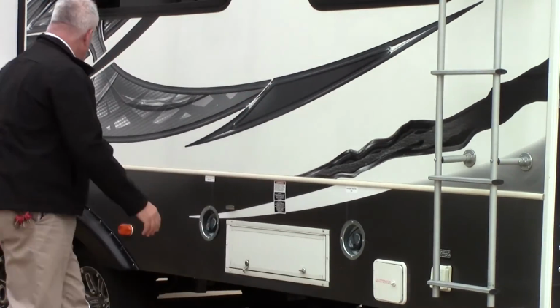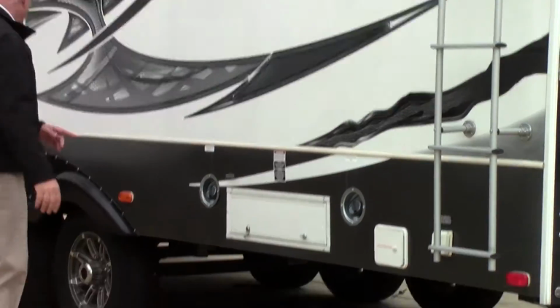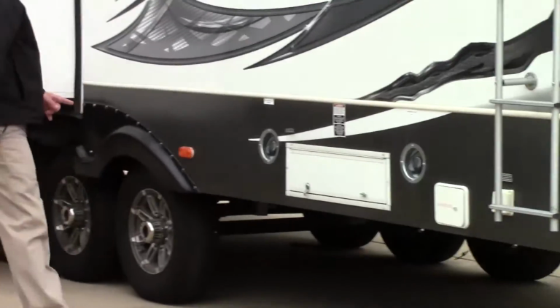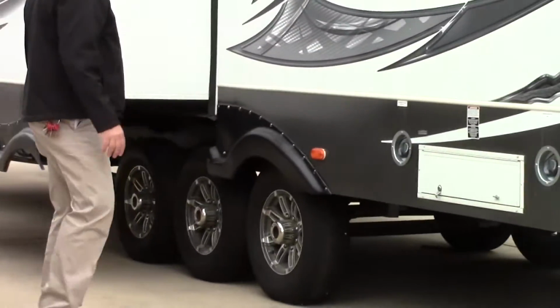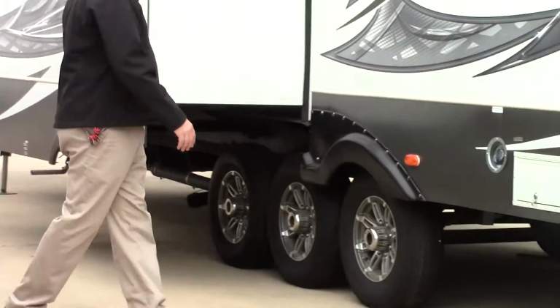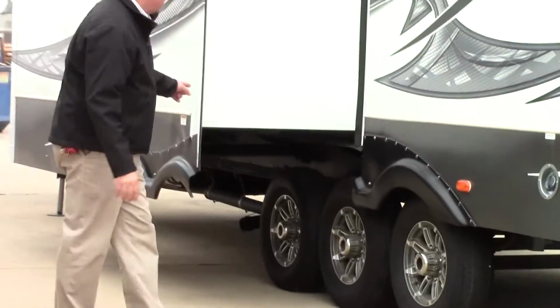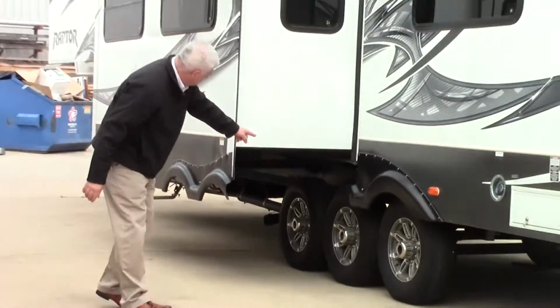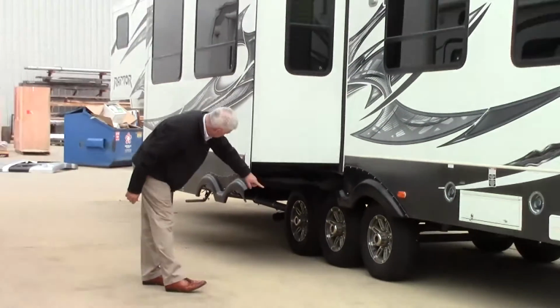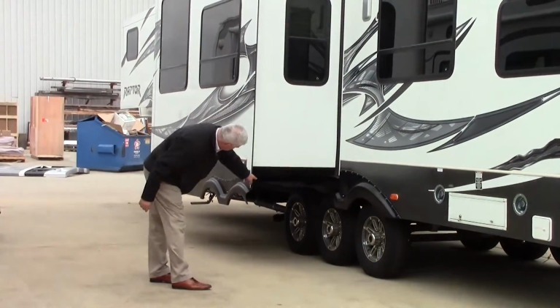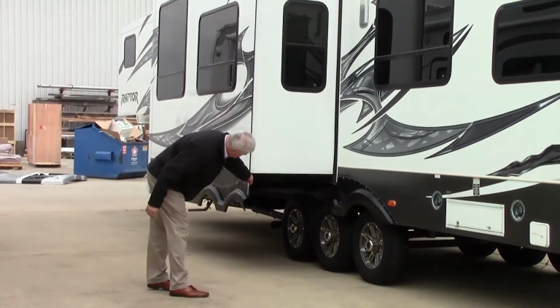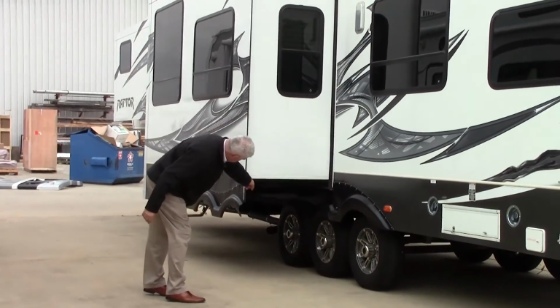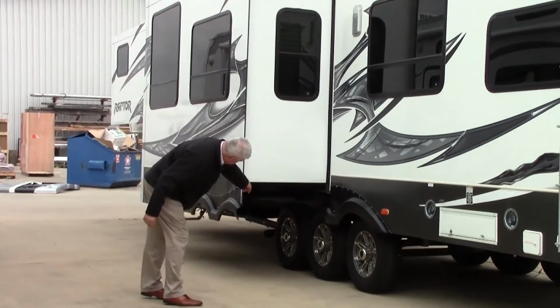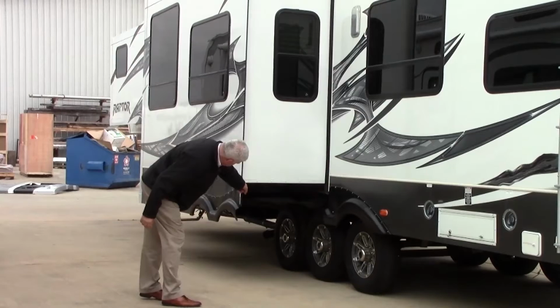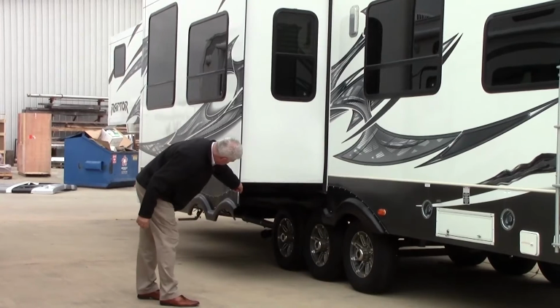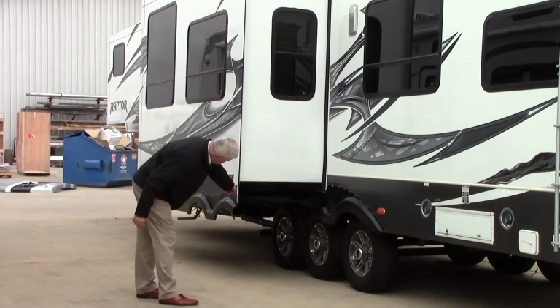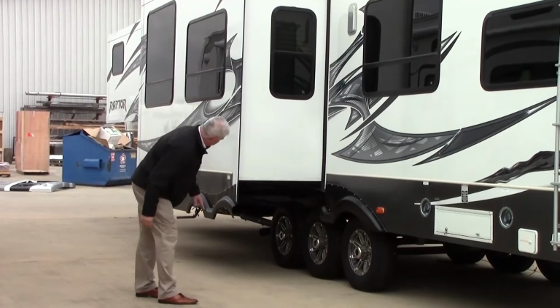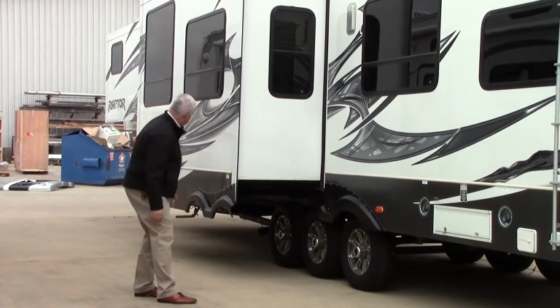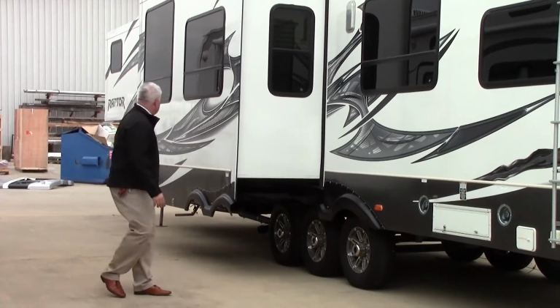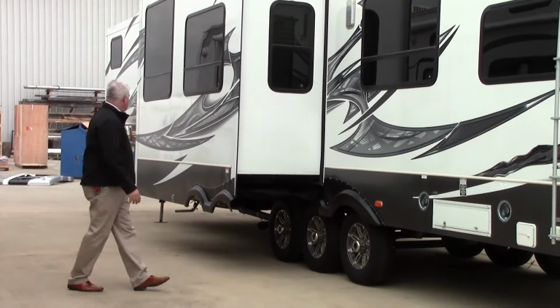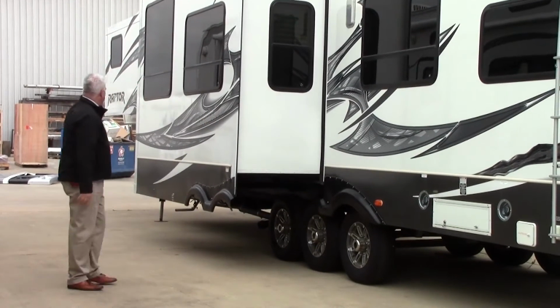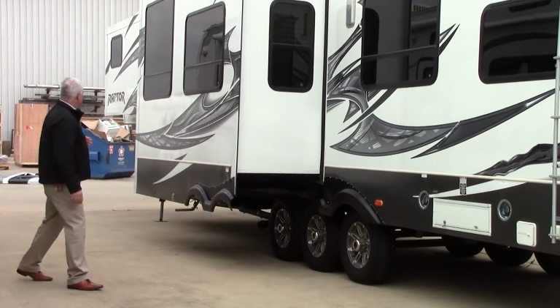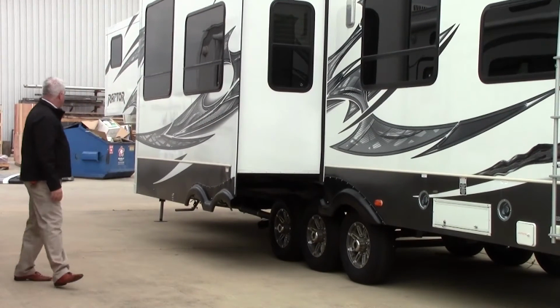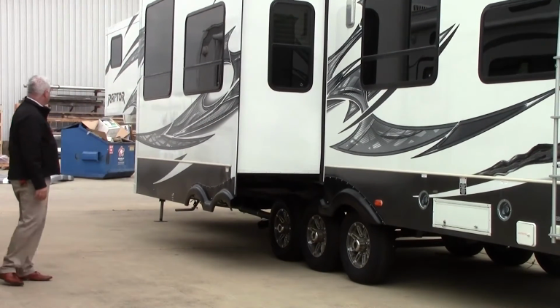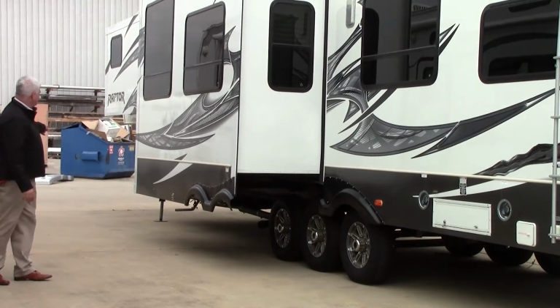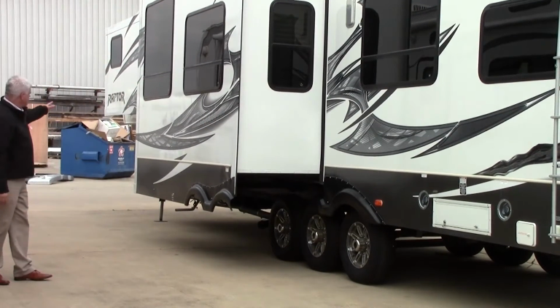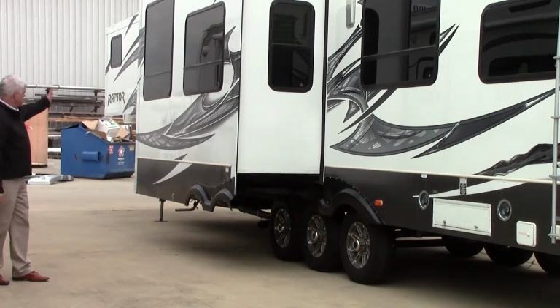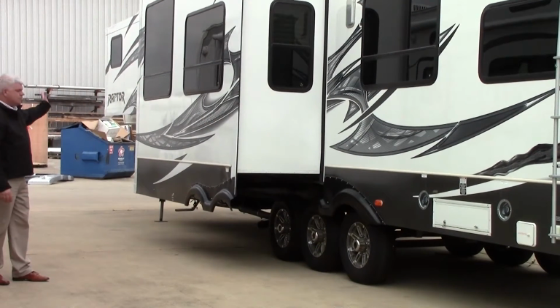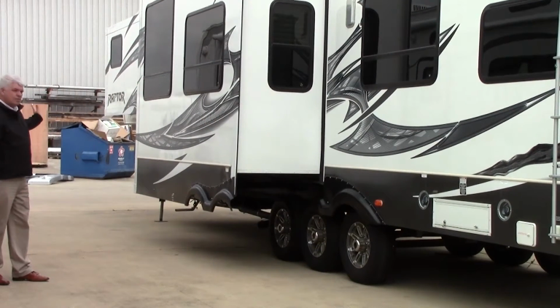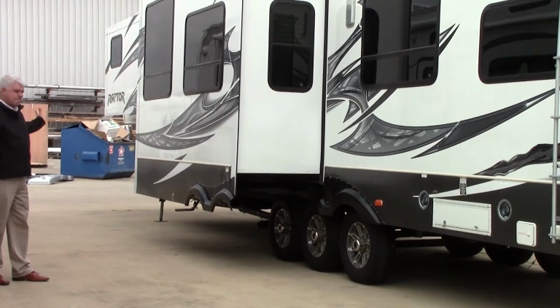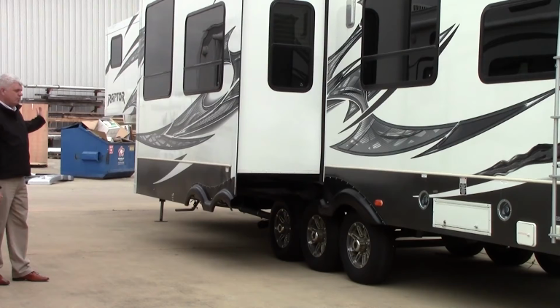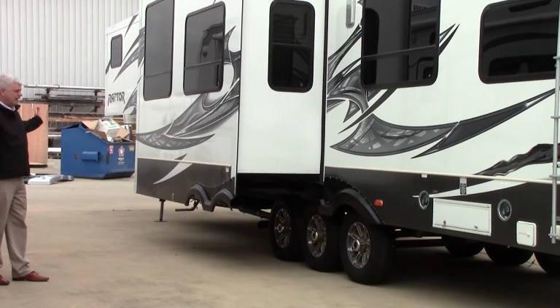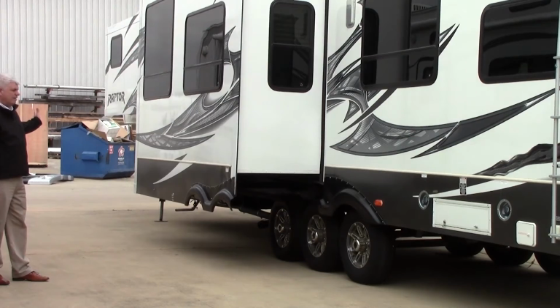As we go around the coach, your sewer hookups are on the other side of the axles over here, and then you have more pass-through storage and an additional bedroom slide-out.